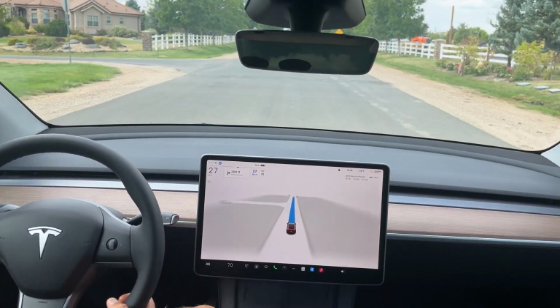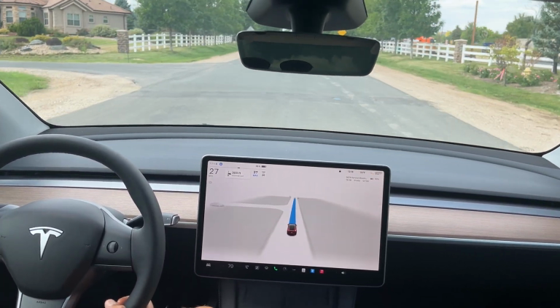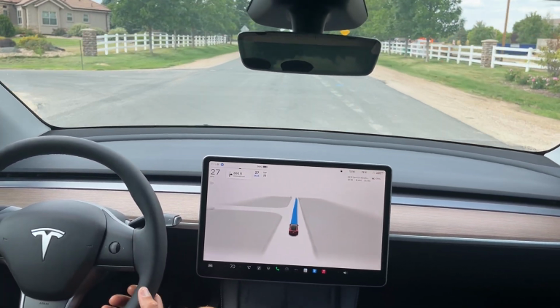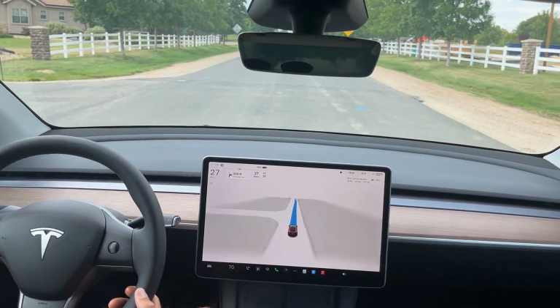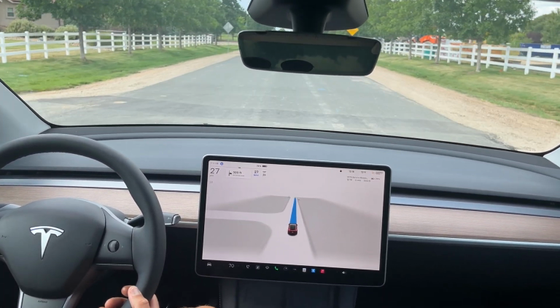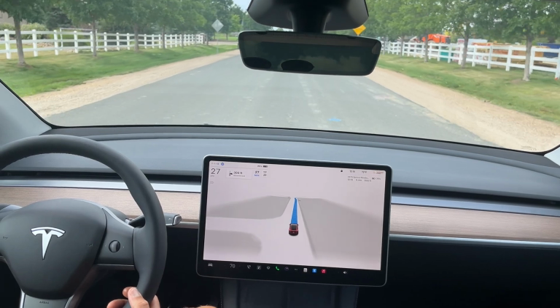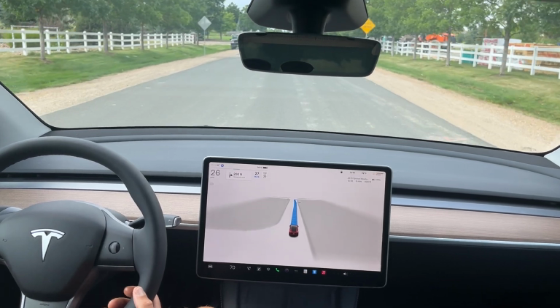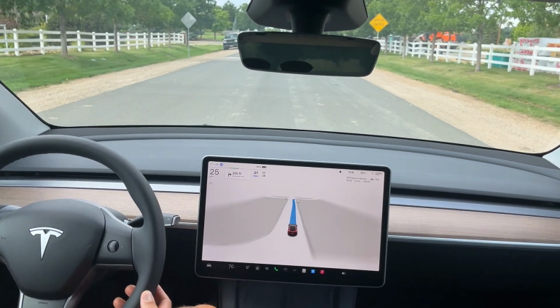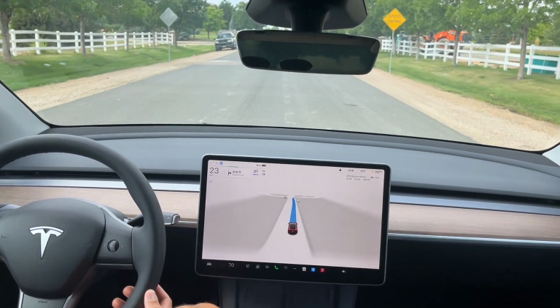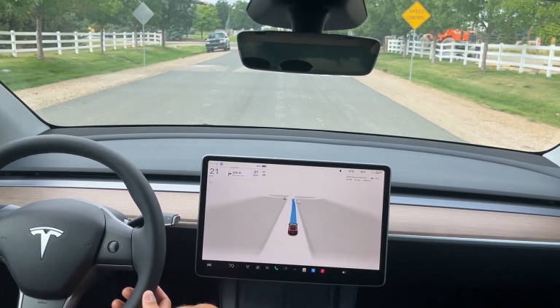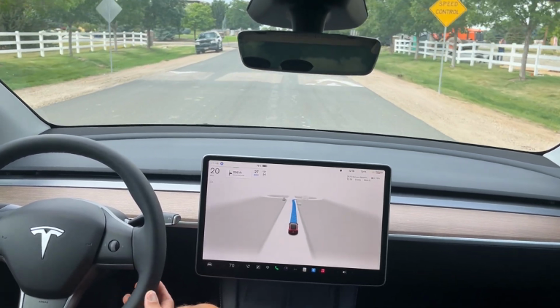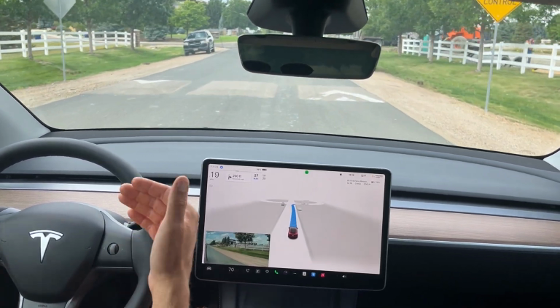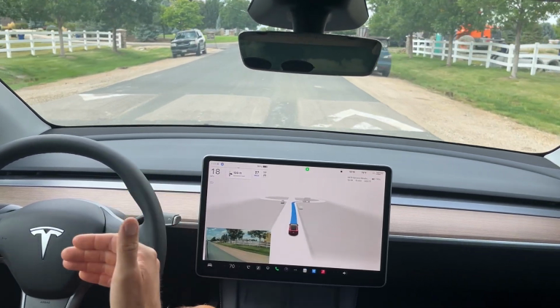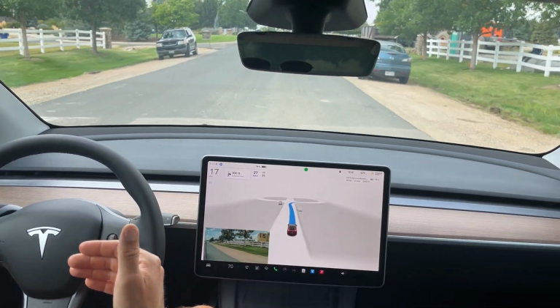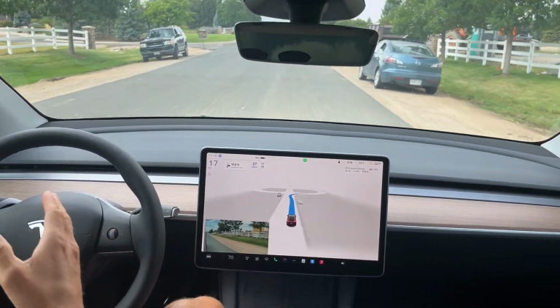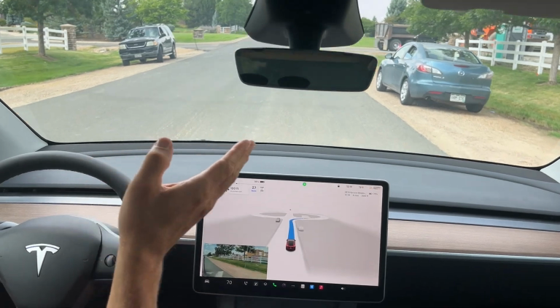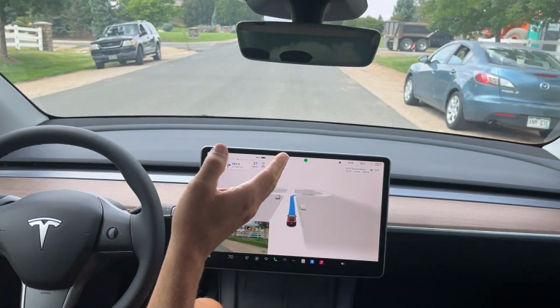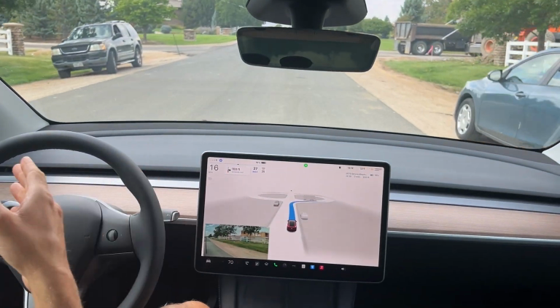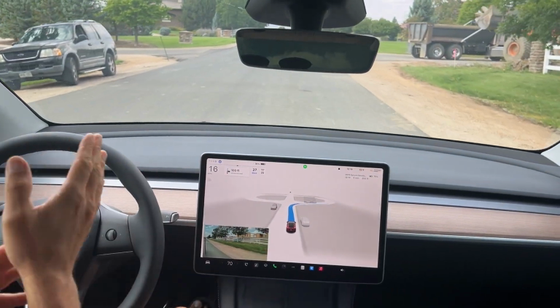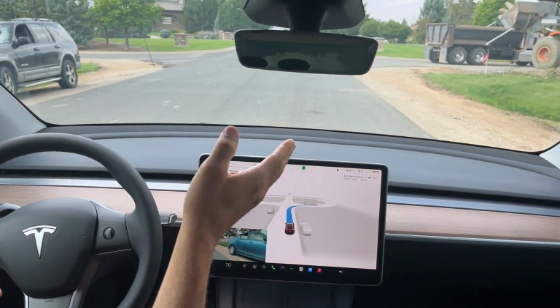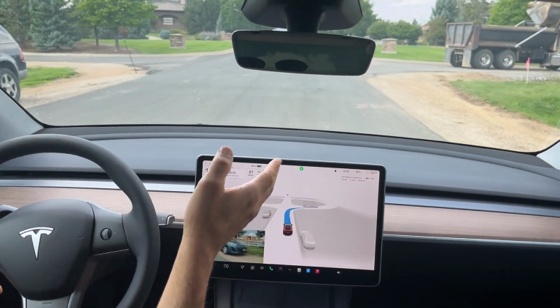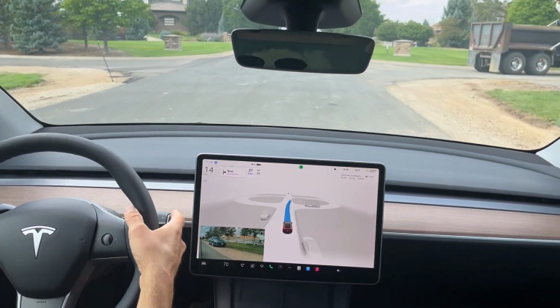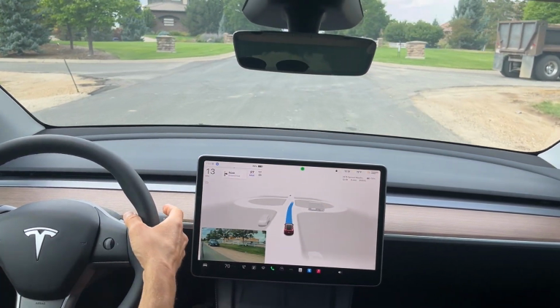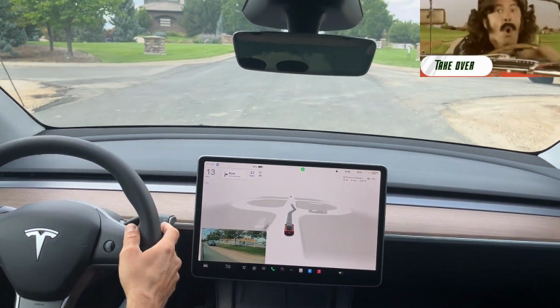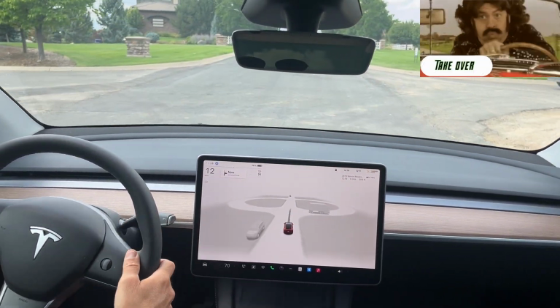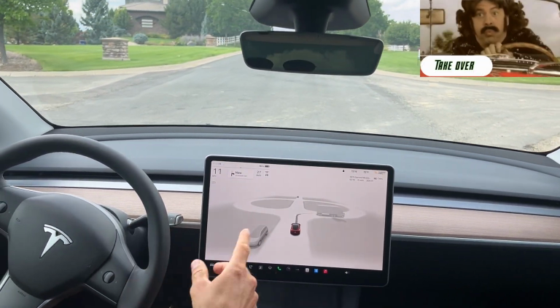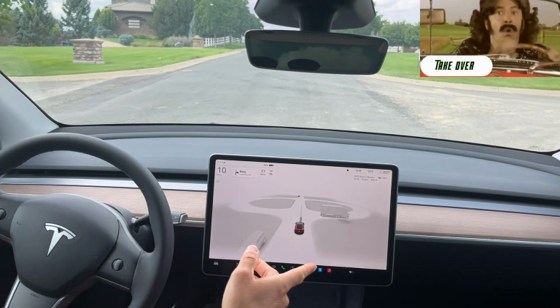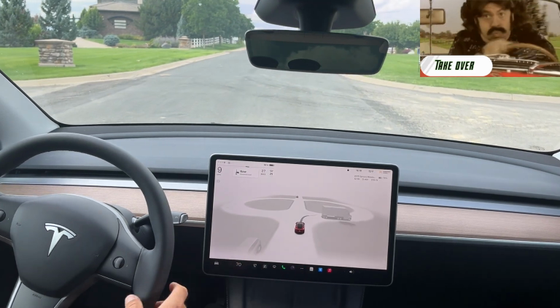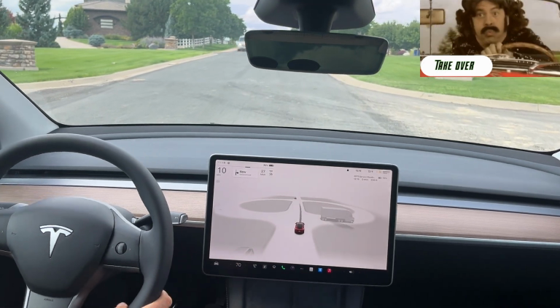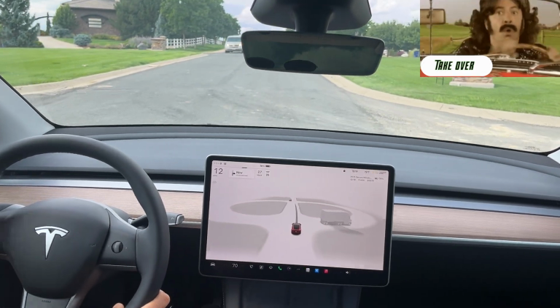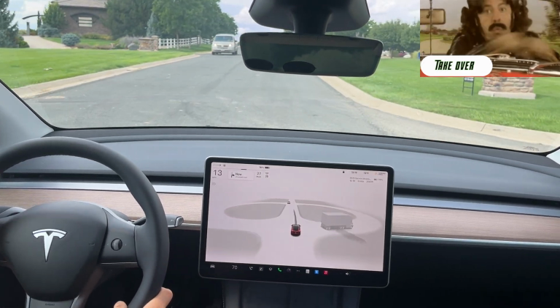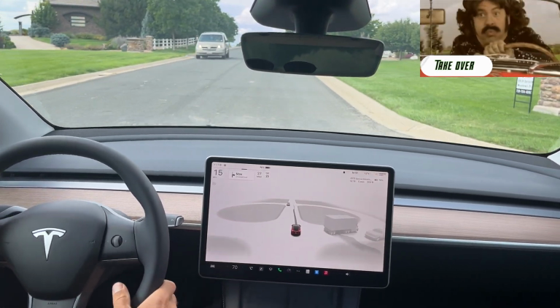Now we do have a speed bump coming up here. I can't tell if it's slowing down for the speed bump or slowing down for this right turn. I am going to disengage here because we do have quite a bit of construction traffic right there.